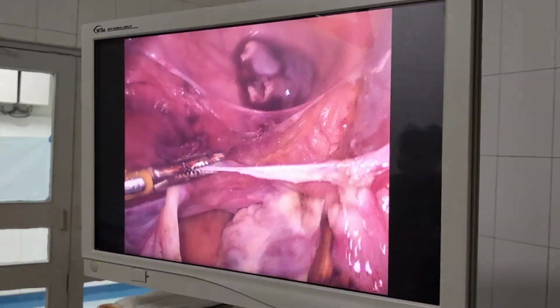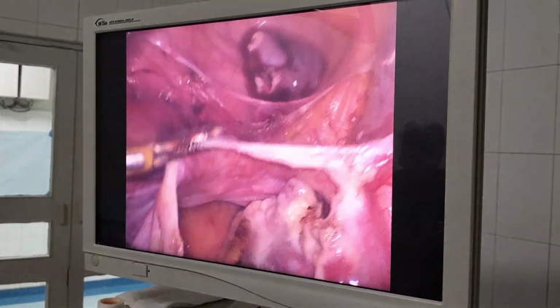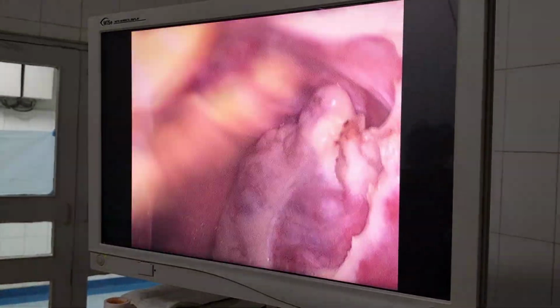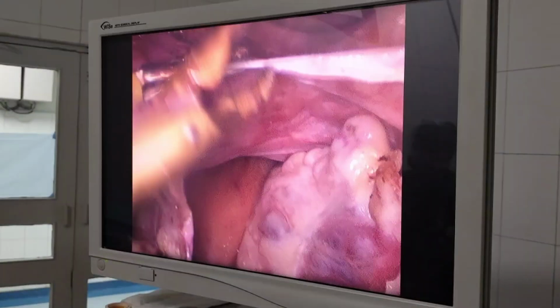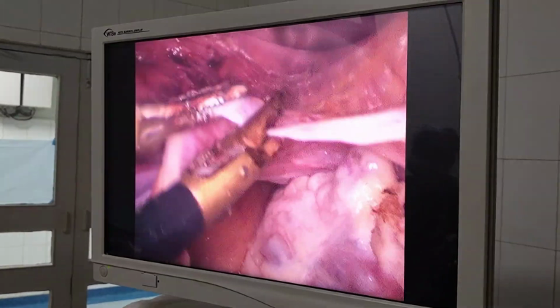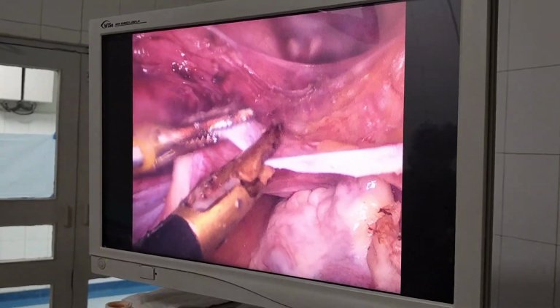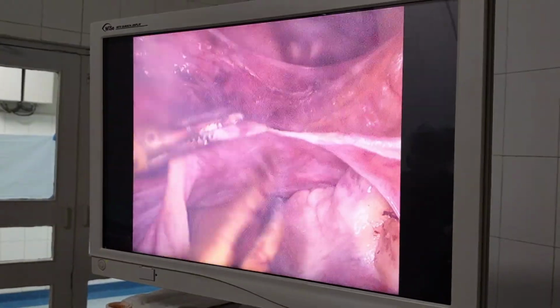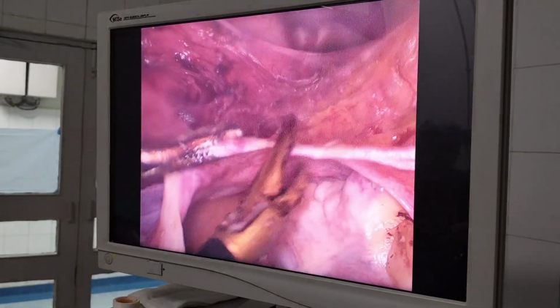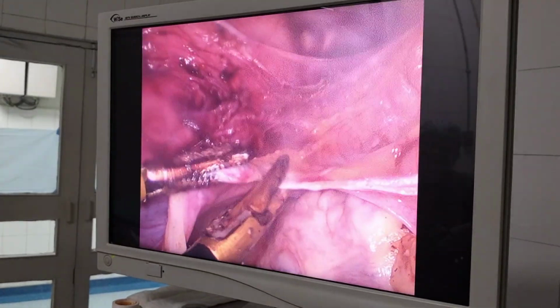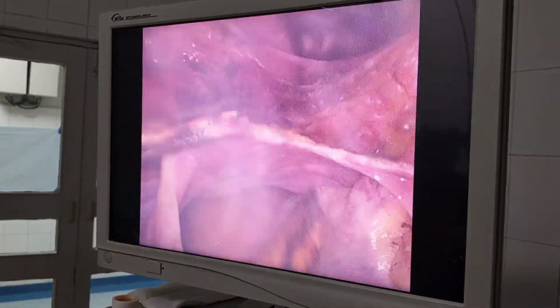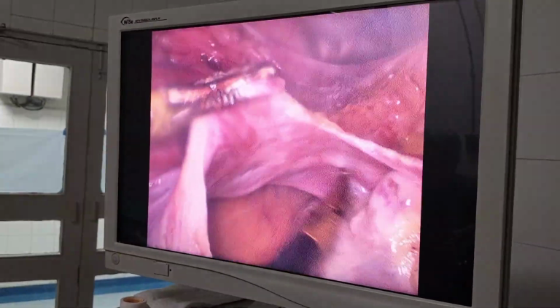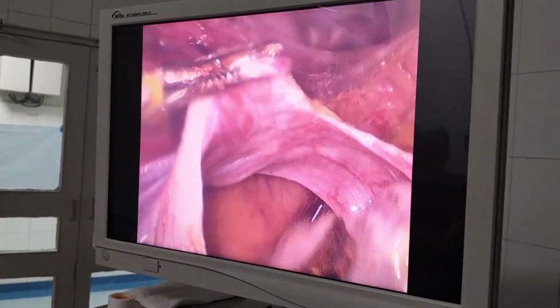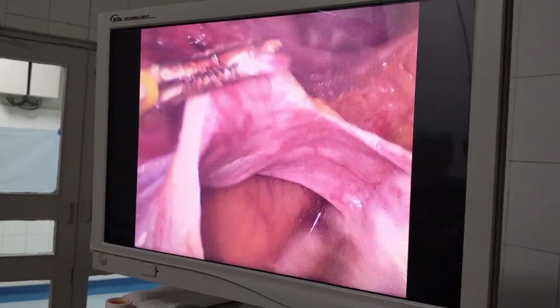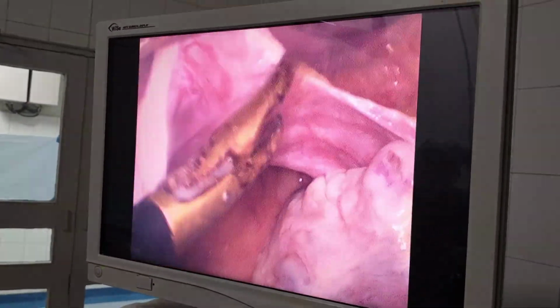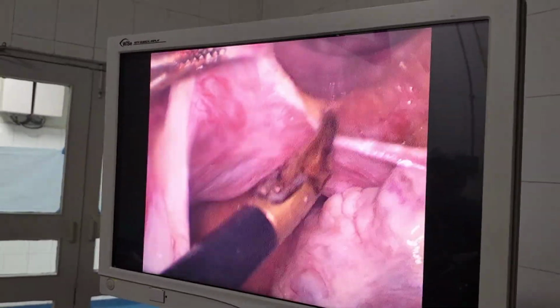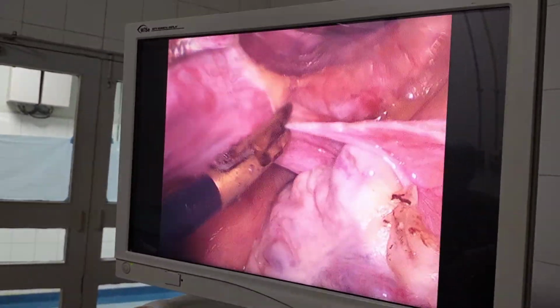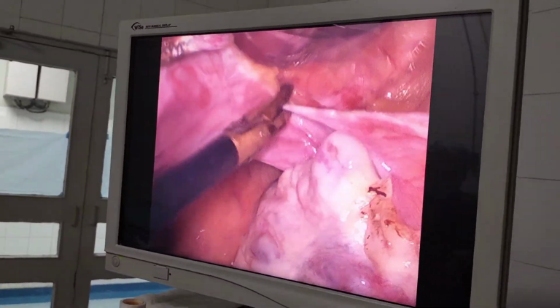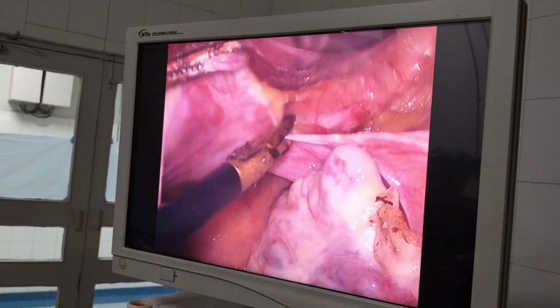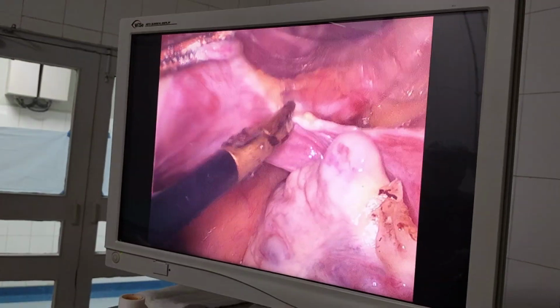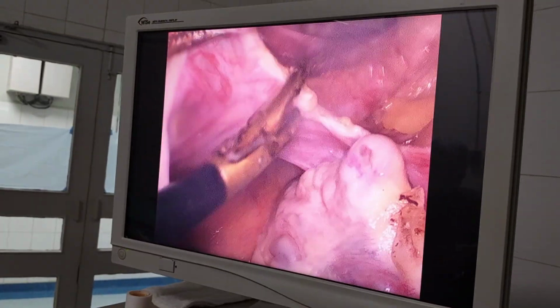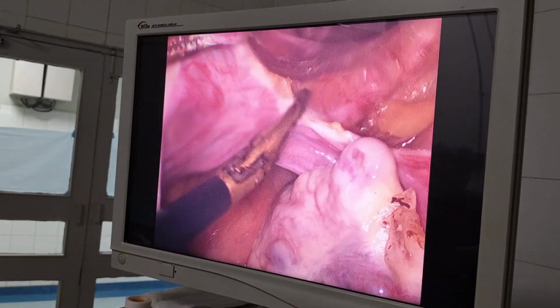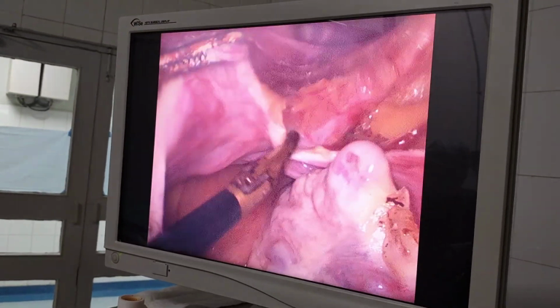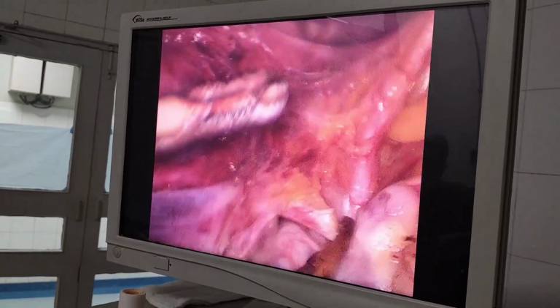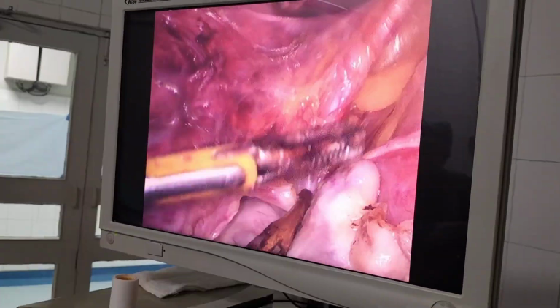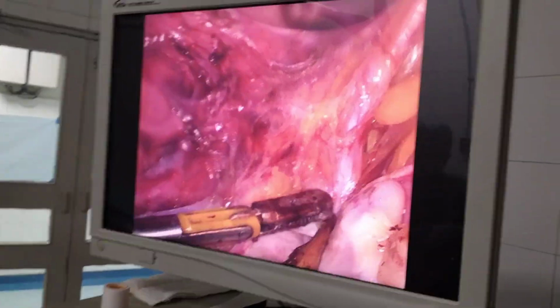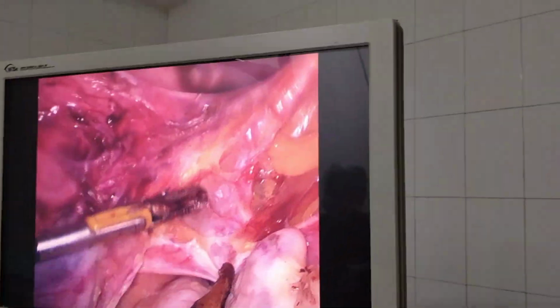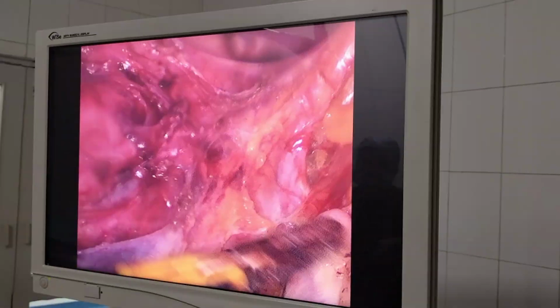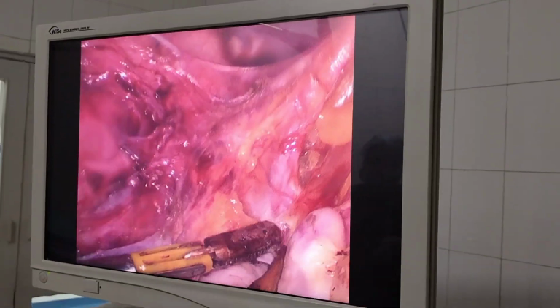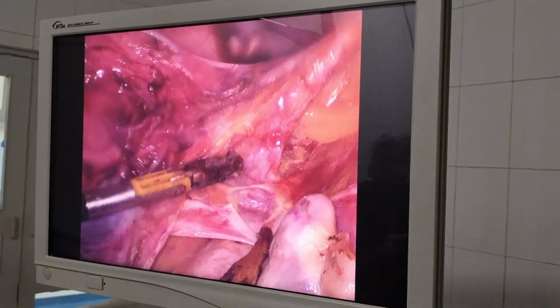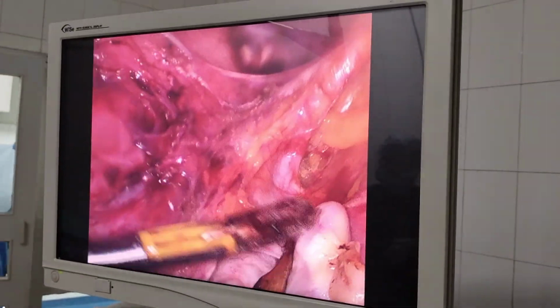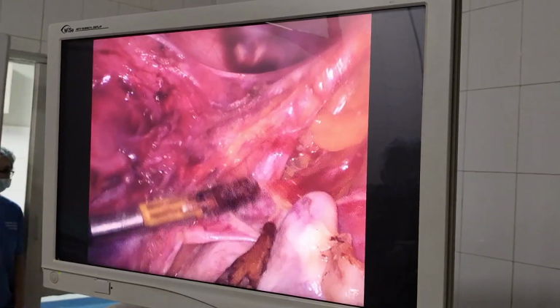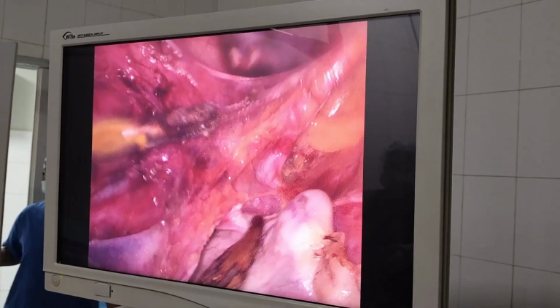Routine post-operative care was provided with antibiotics and painkillers, and the patient was mobilized soon after. Since the patient was anemic, one unit of blood had been given before surgery, one unit was transfused during surgery, and one unit of FFP was also administered.